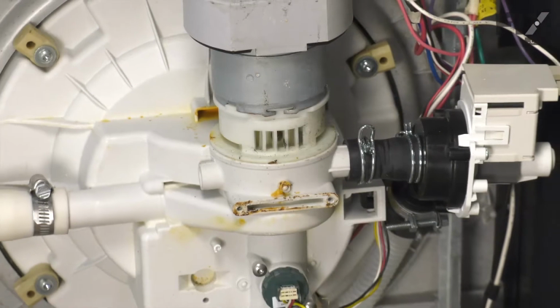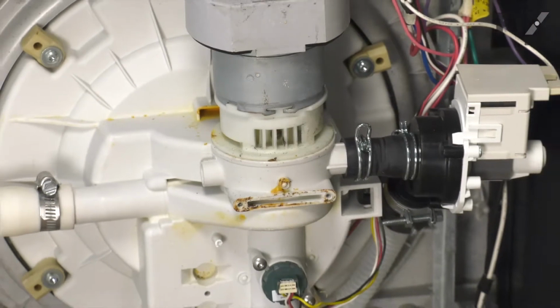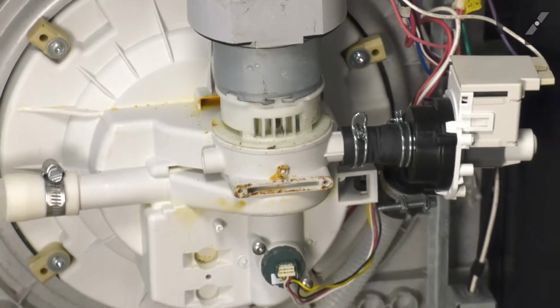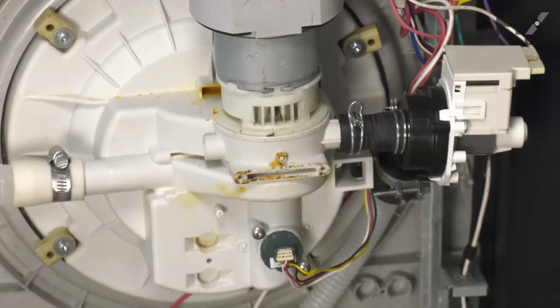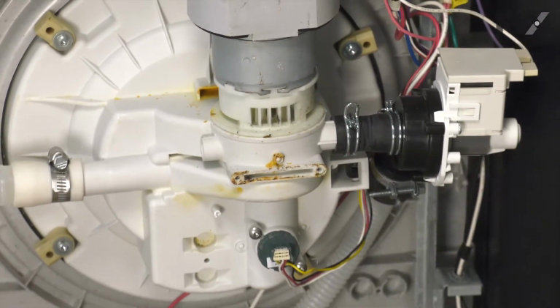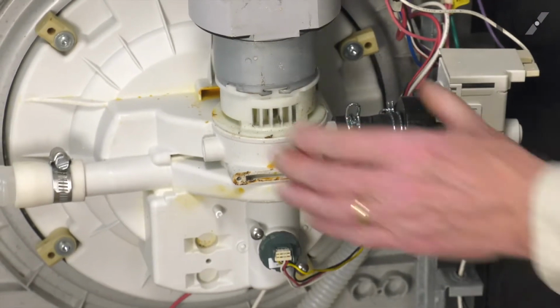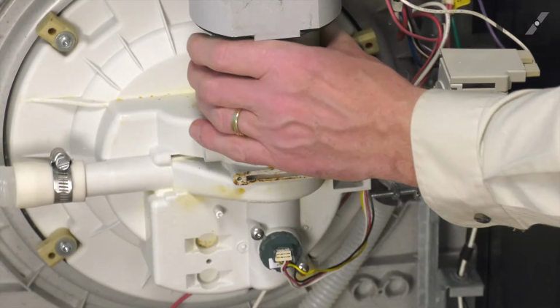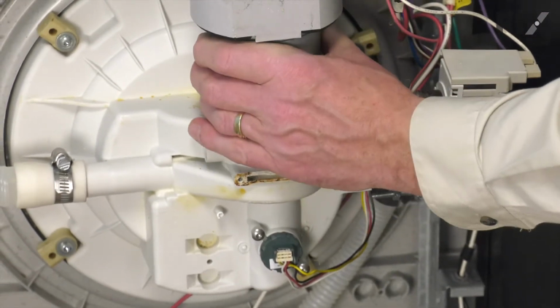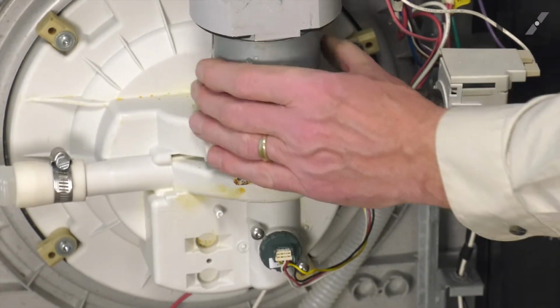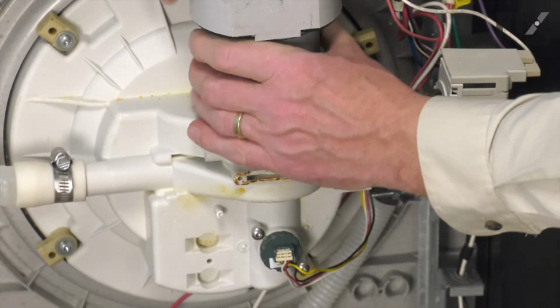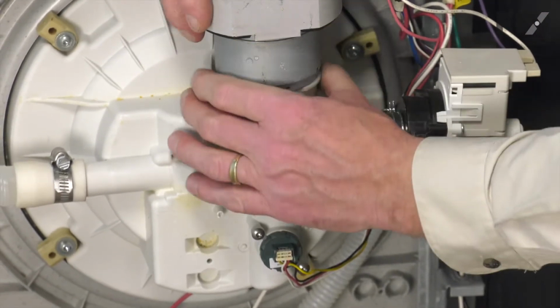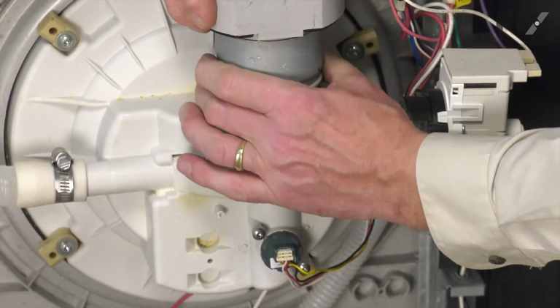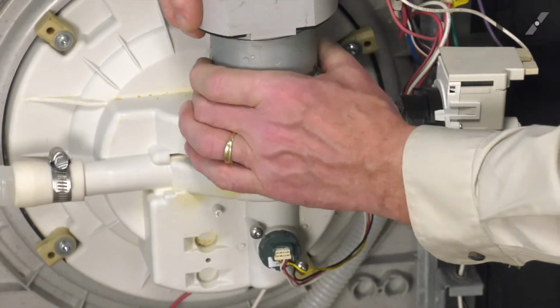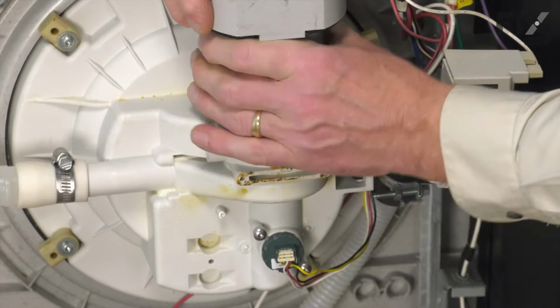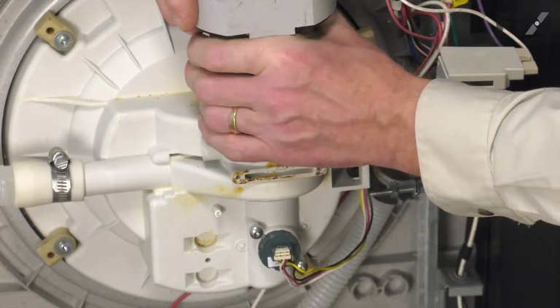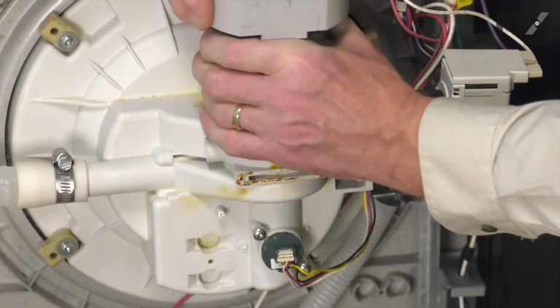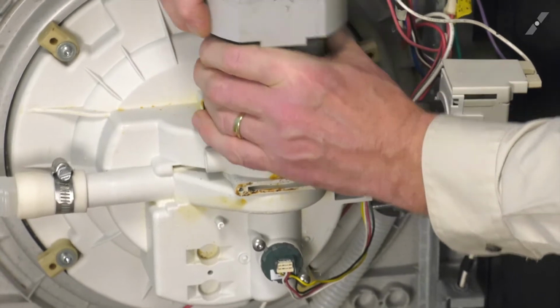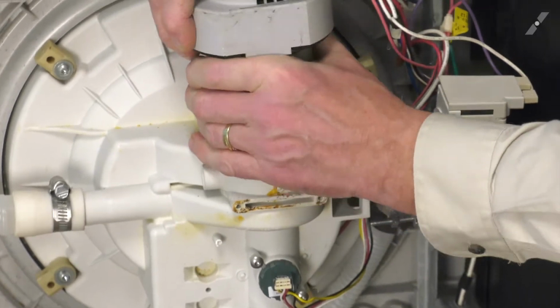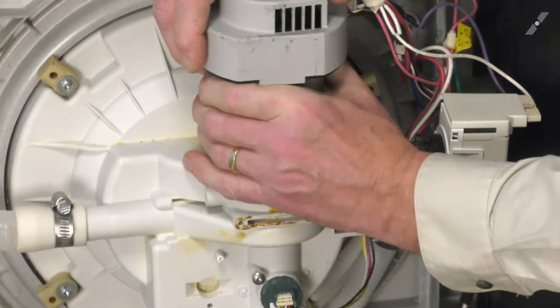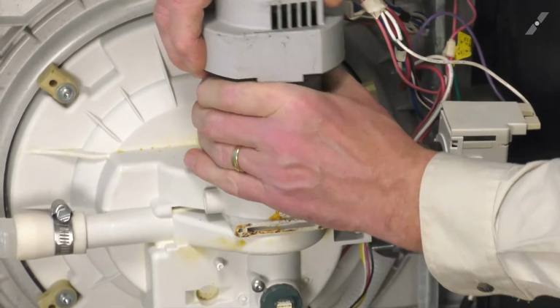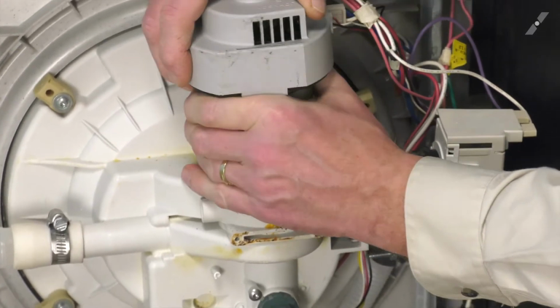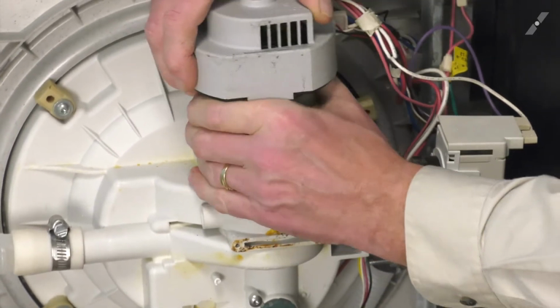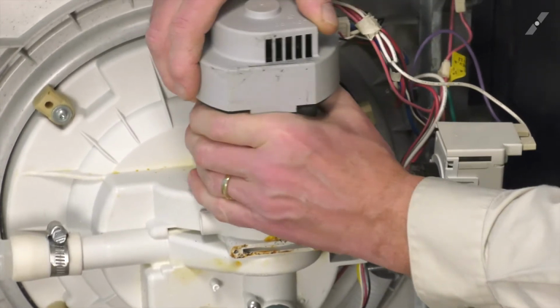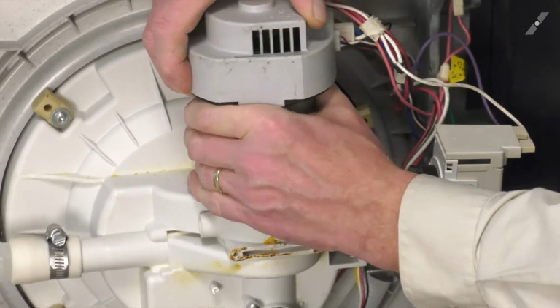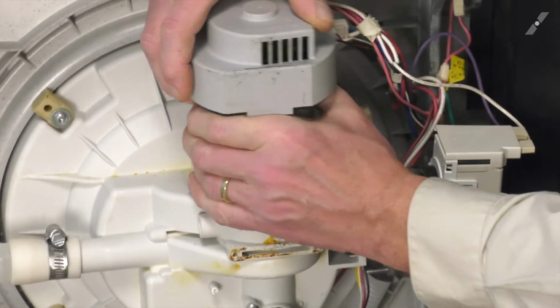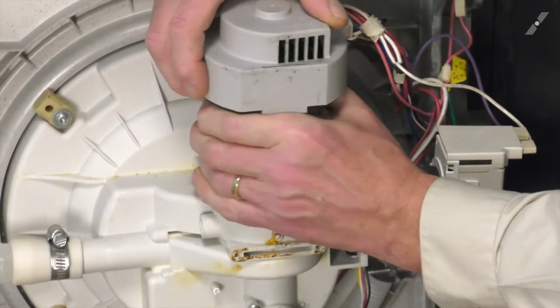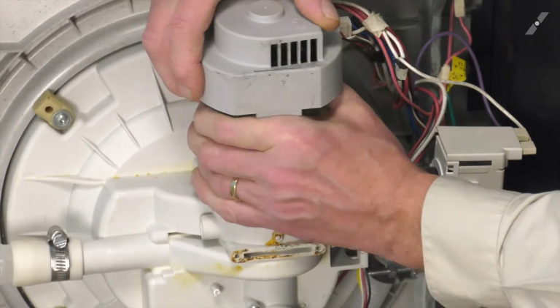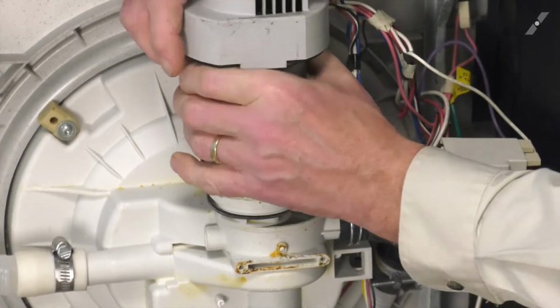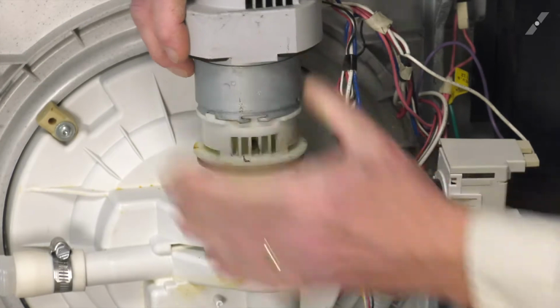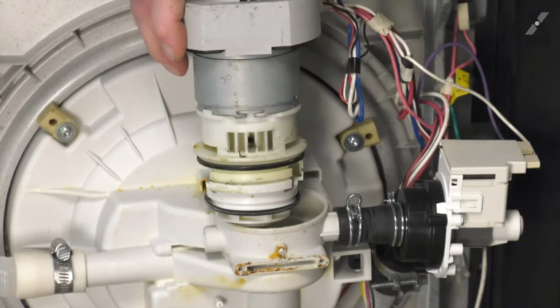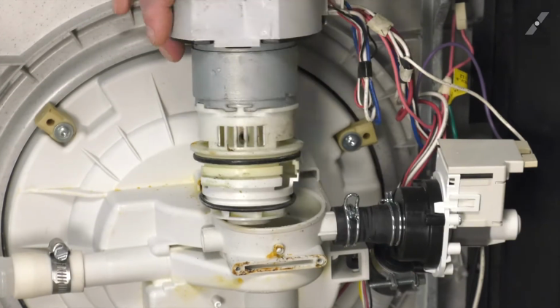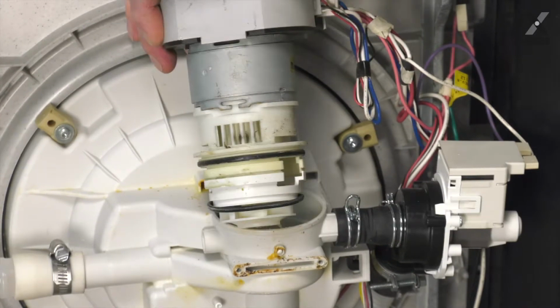Slide the clamp off. We're simply going to lift that motor out of the opening, but you'll need to rock it back and forth a bit and then pop it out.